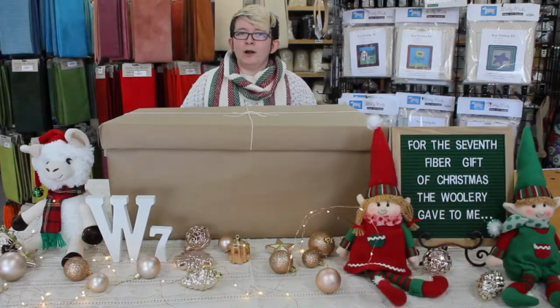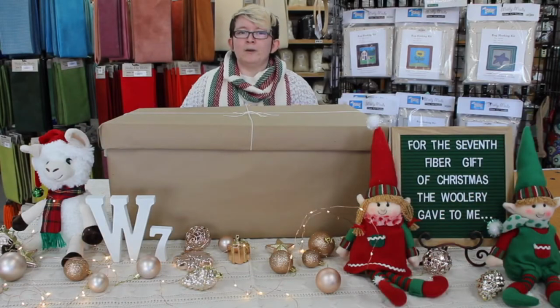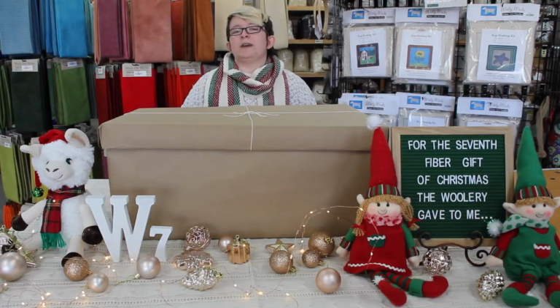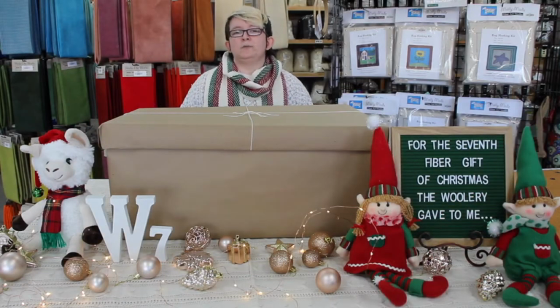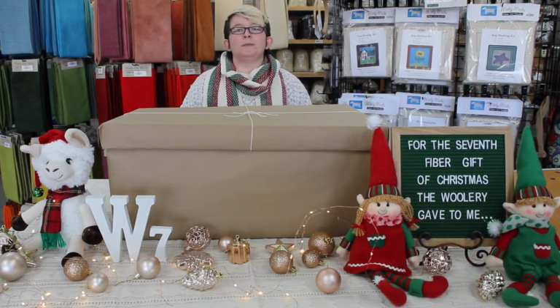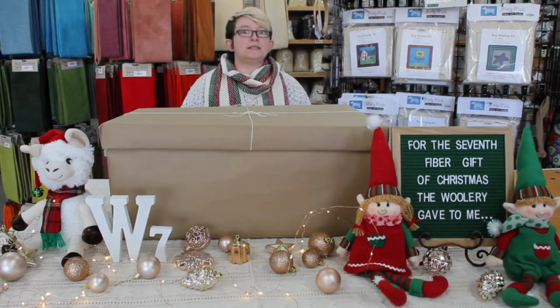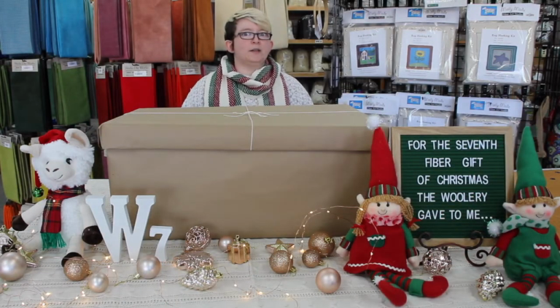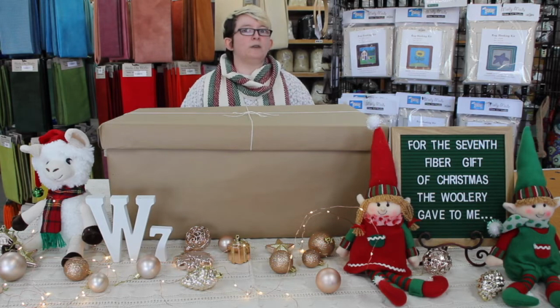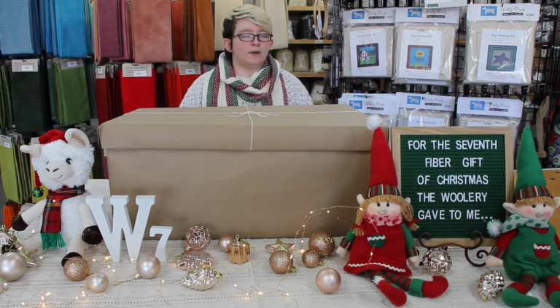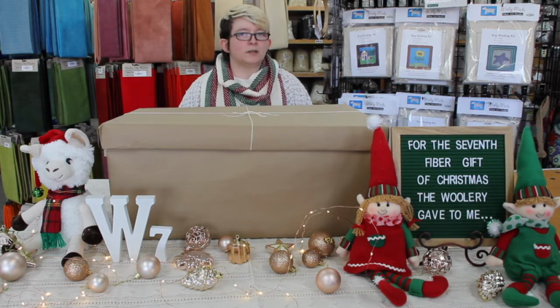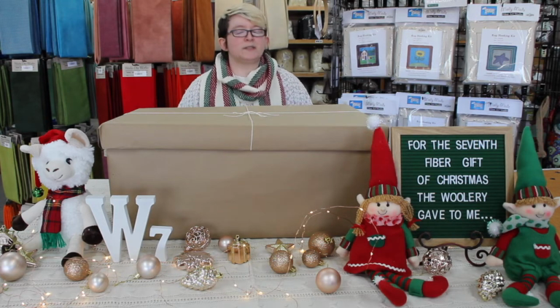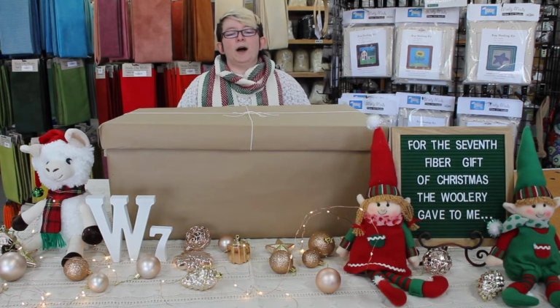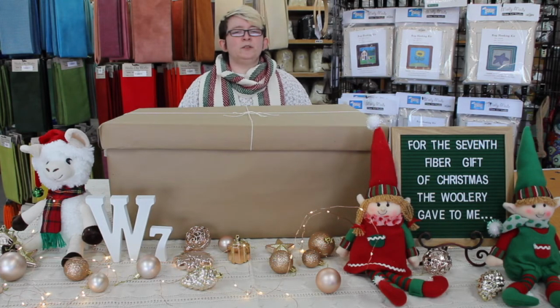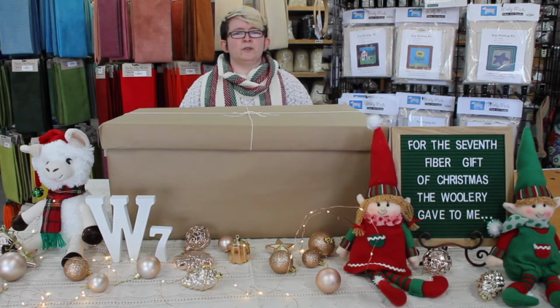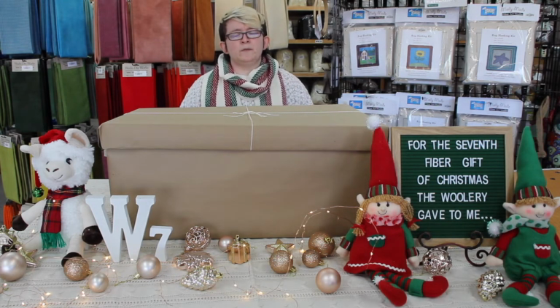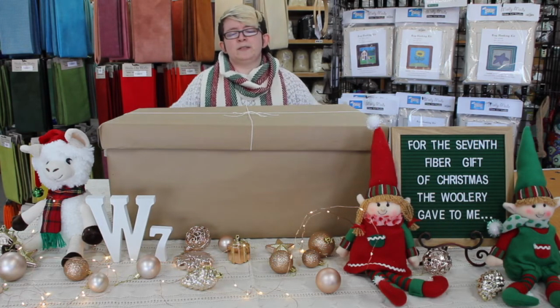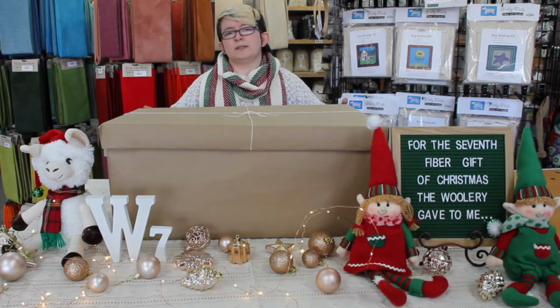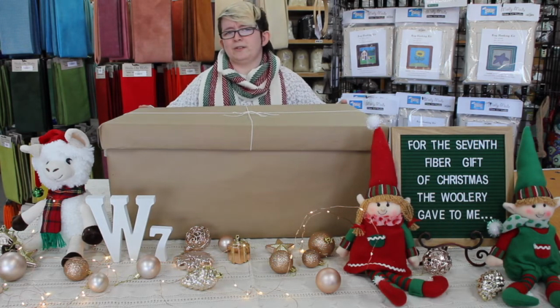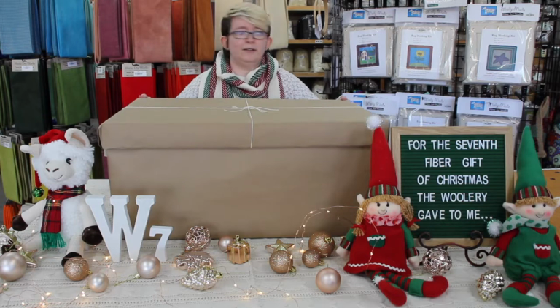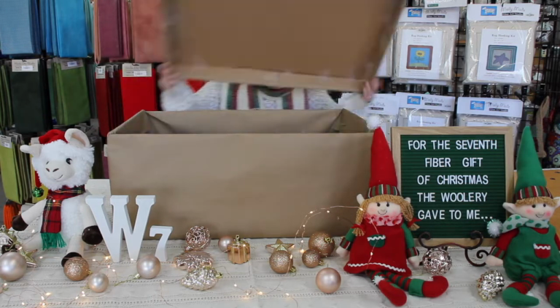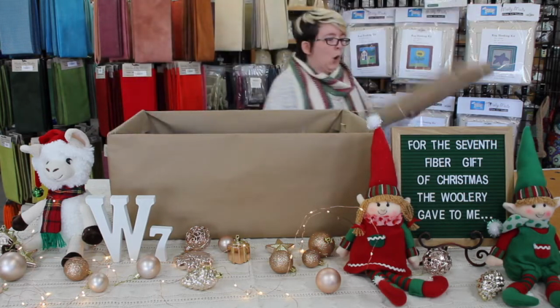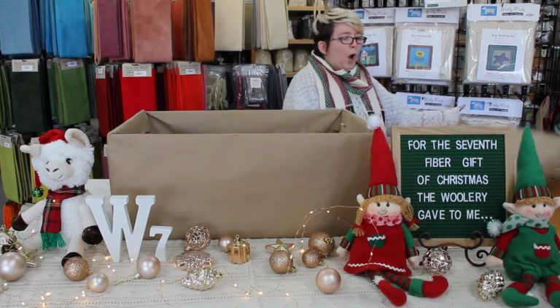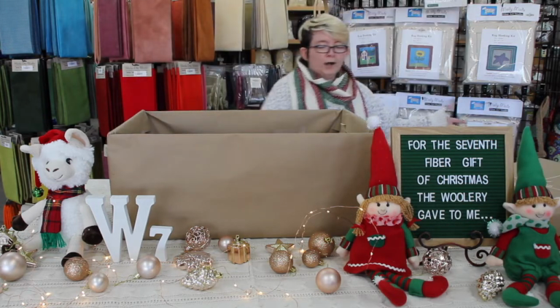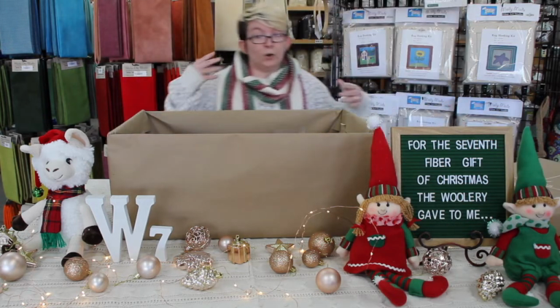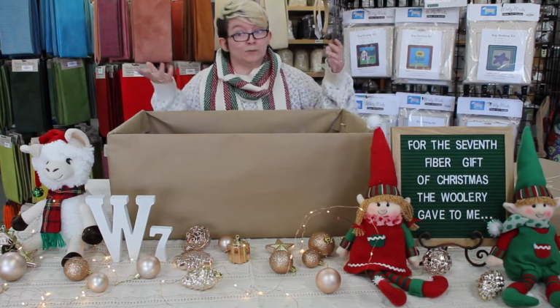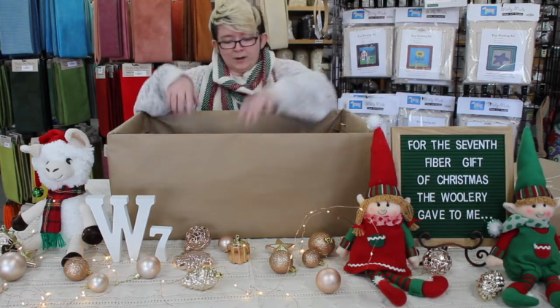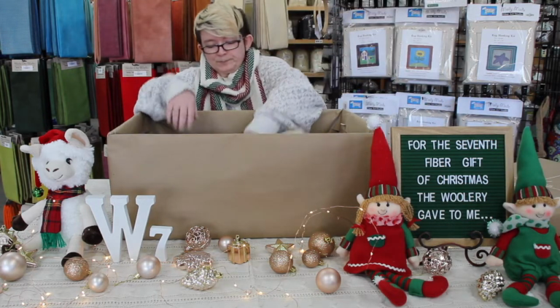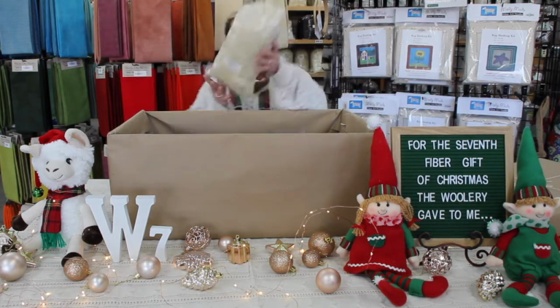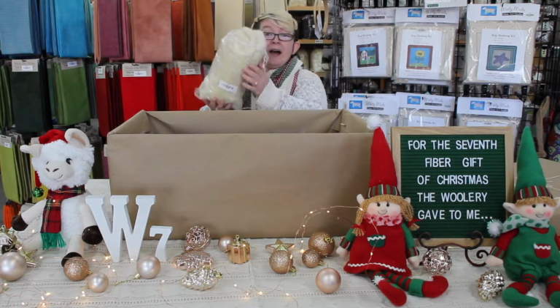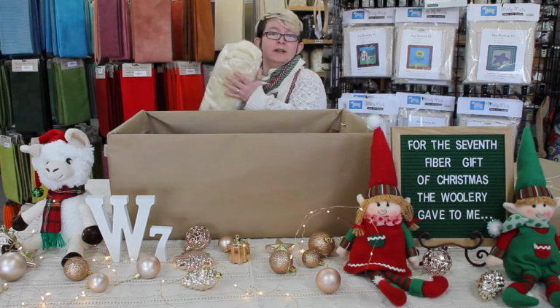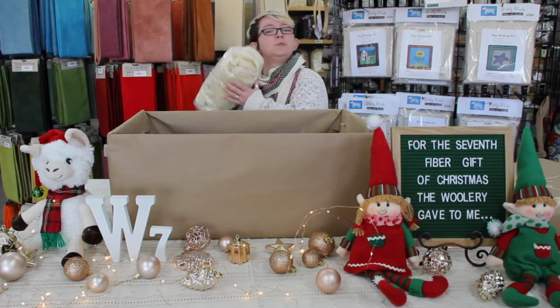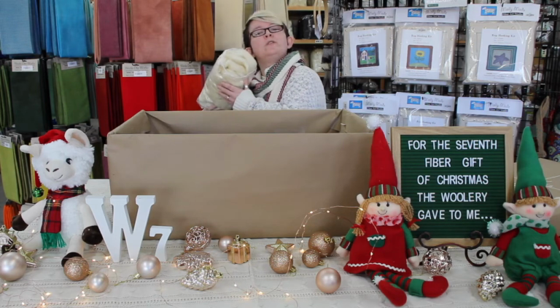Hello, welcome back to week number seven of Fiber Gifts! You know the drill — let's just look inside it. Right now what we have is this beautiful...